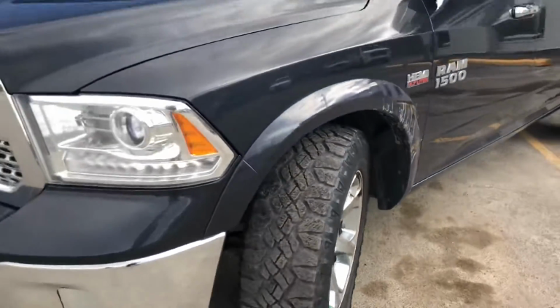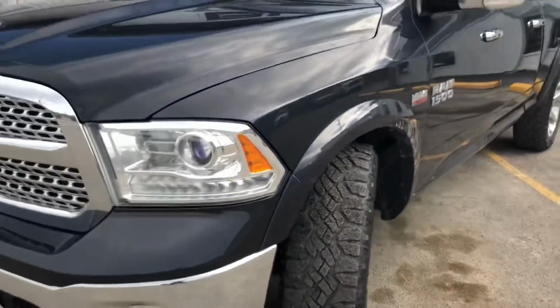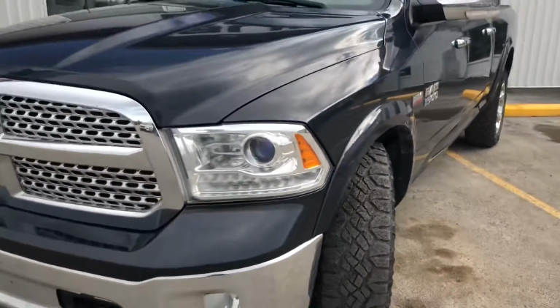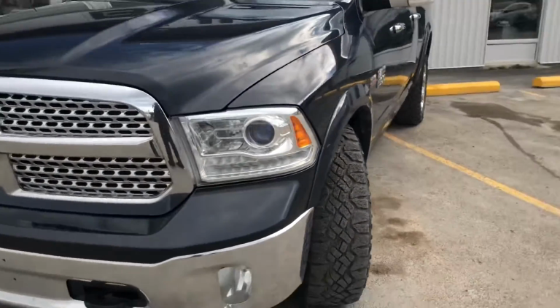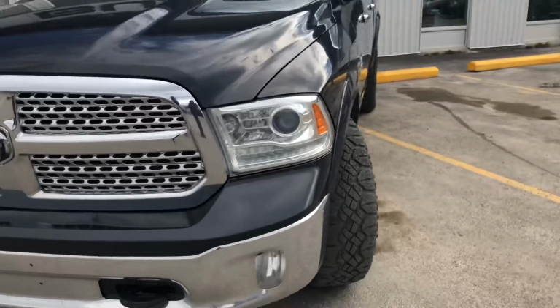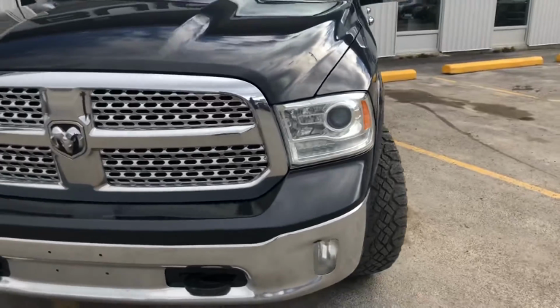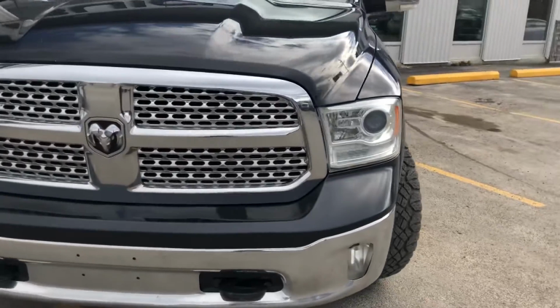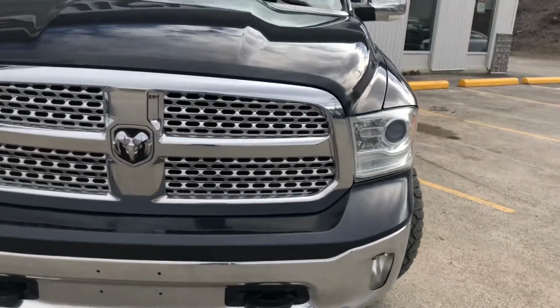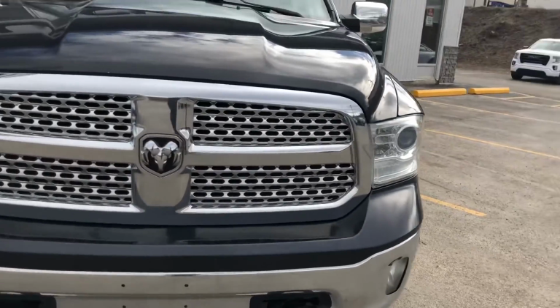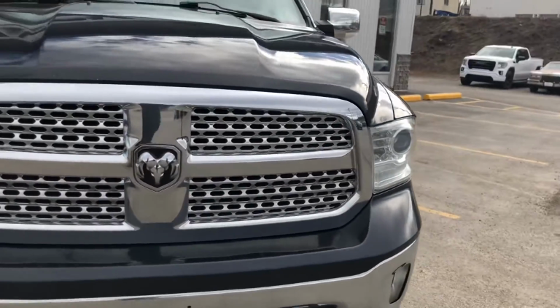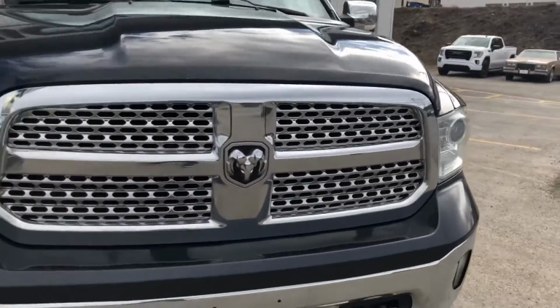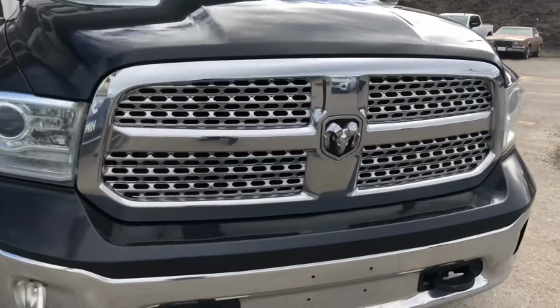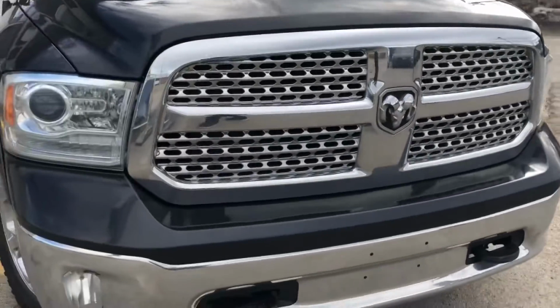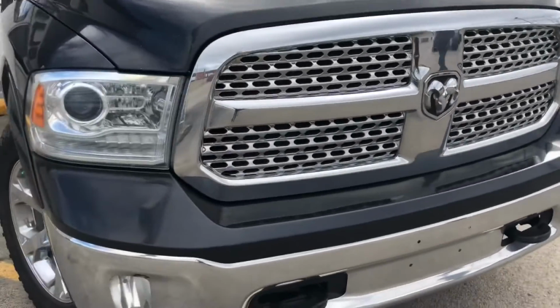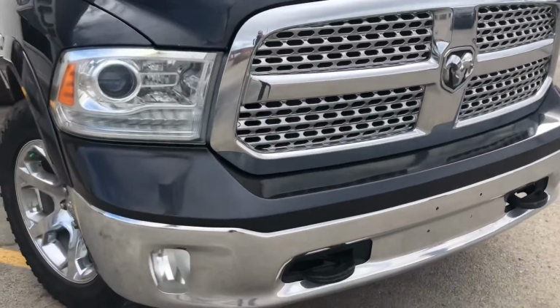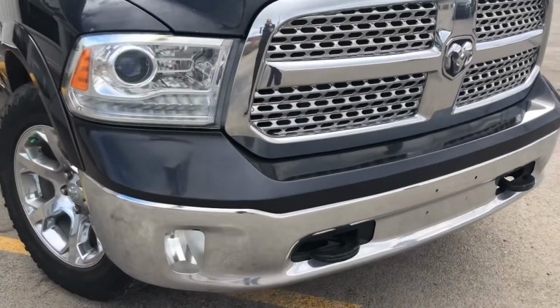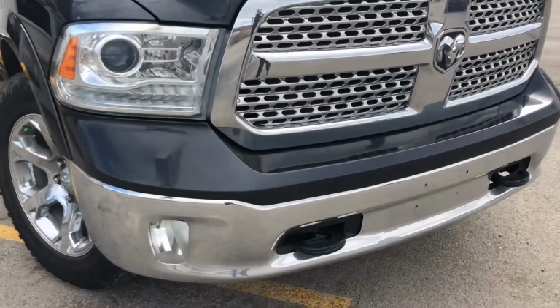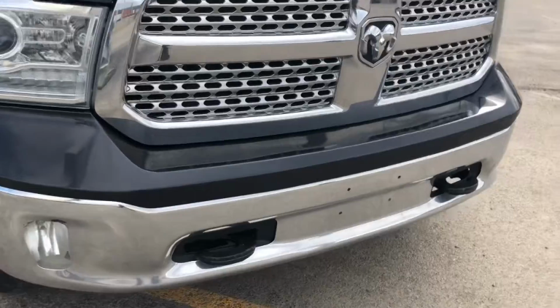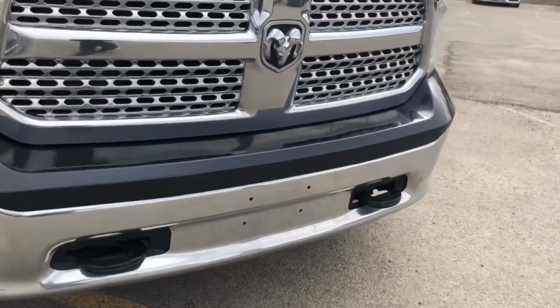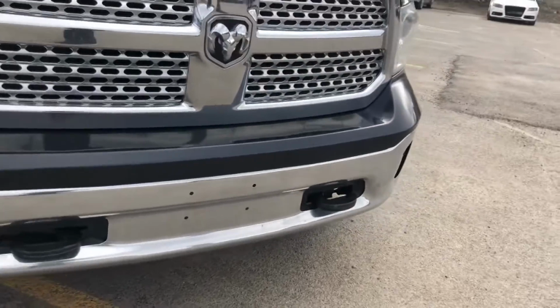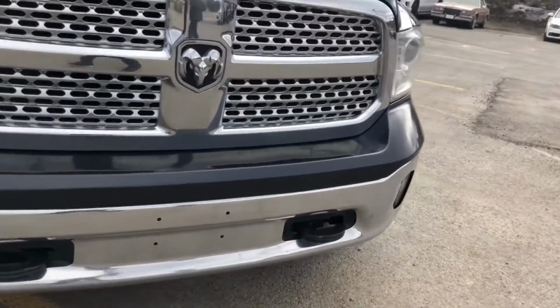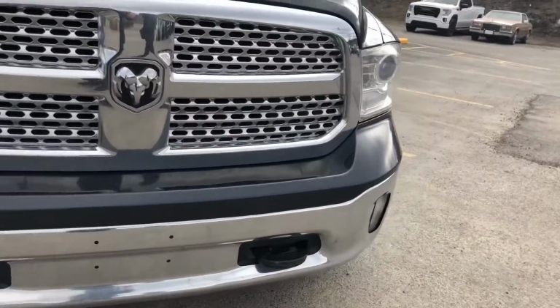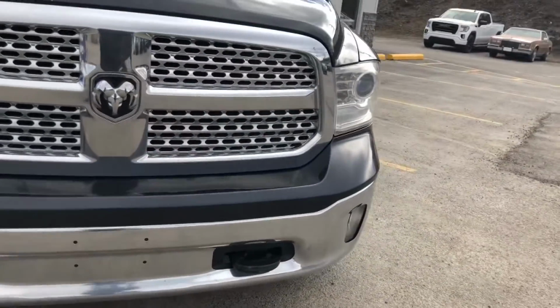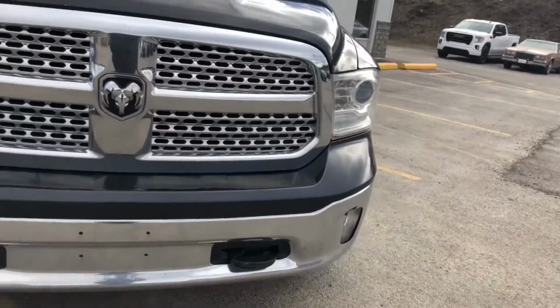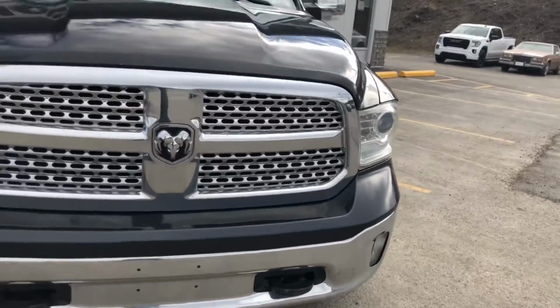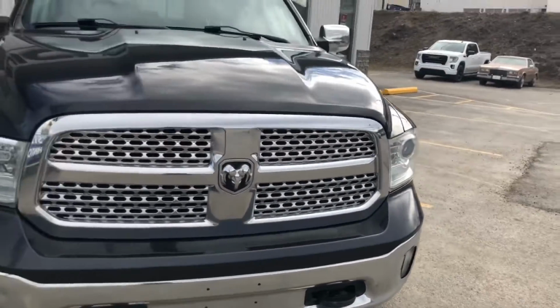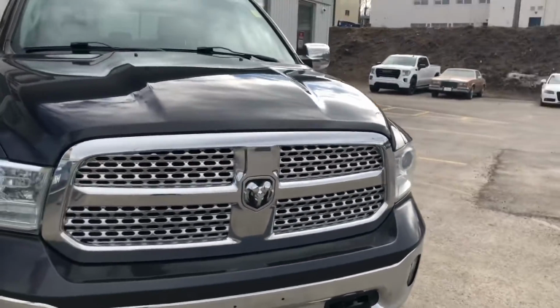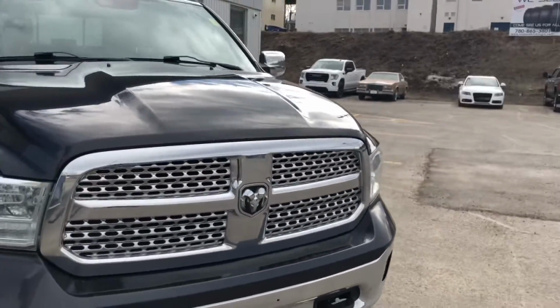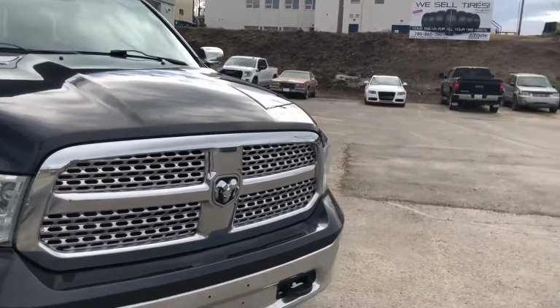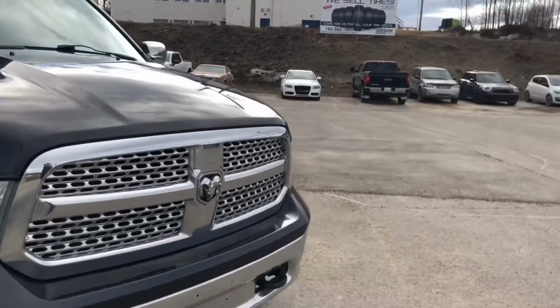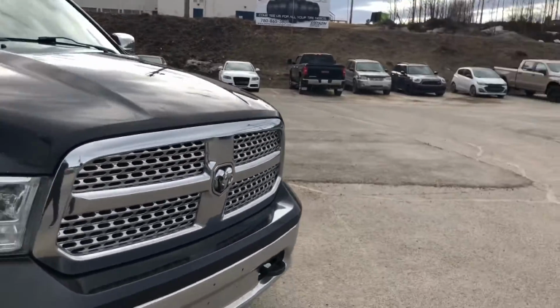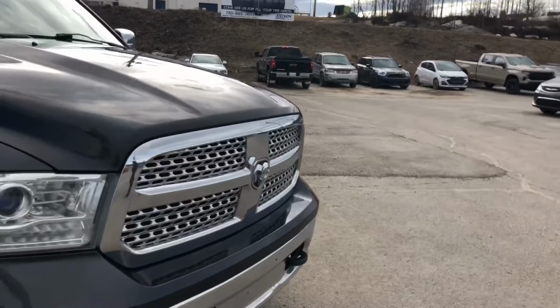On the front driver side, going through the fog lights for bad weather driving and the wildlife on the highways. We've got the Dodge symbol on the front with the chrome grille.